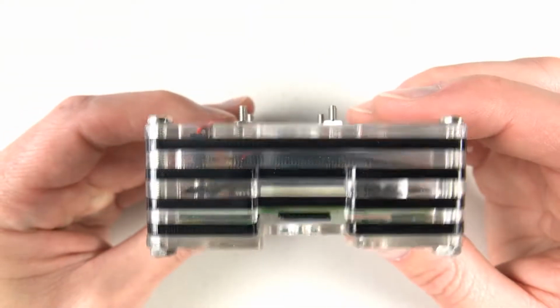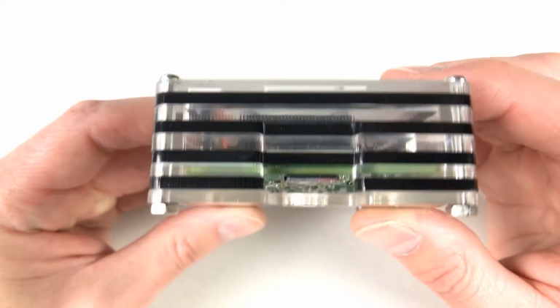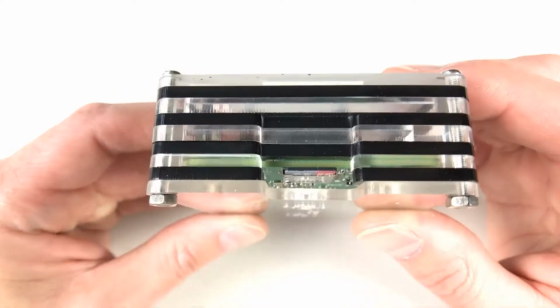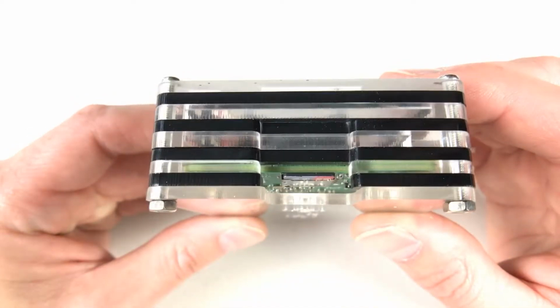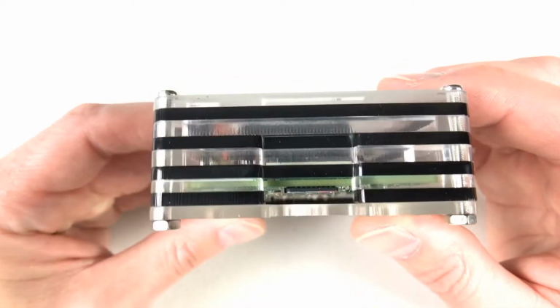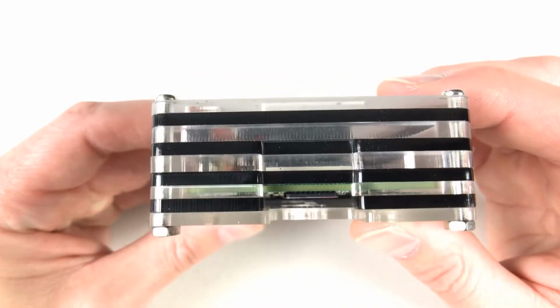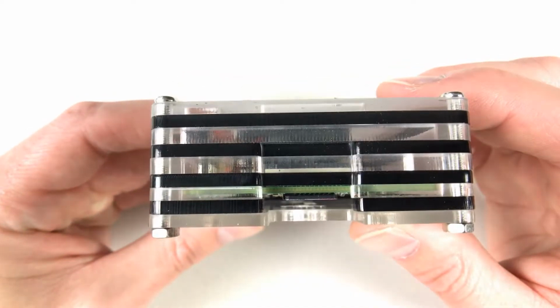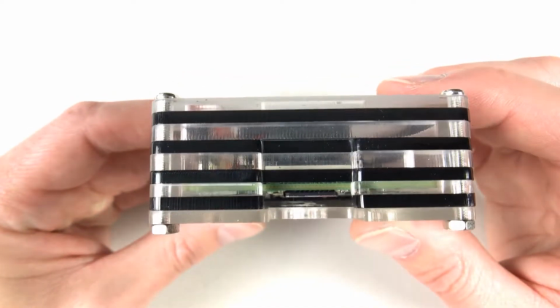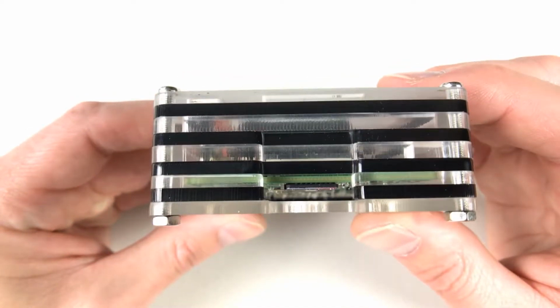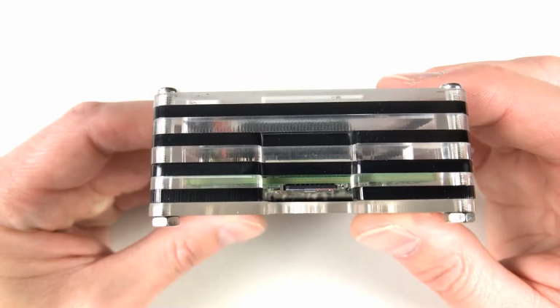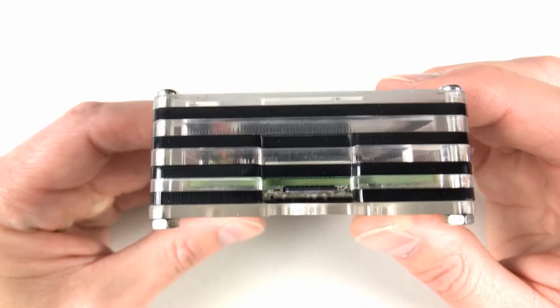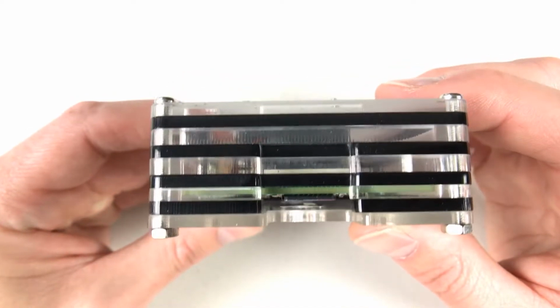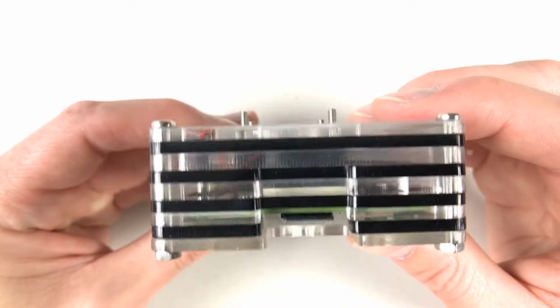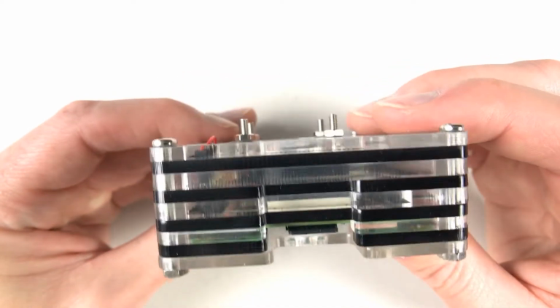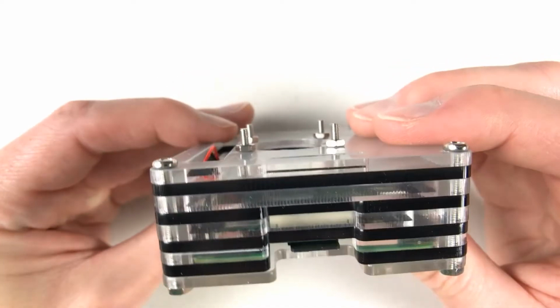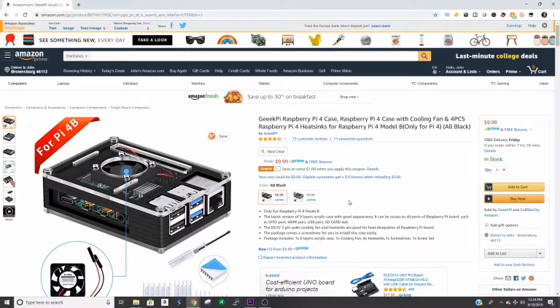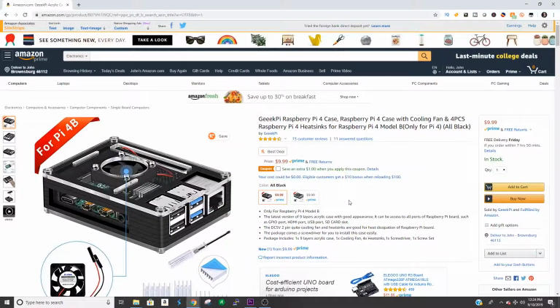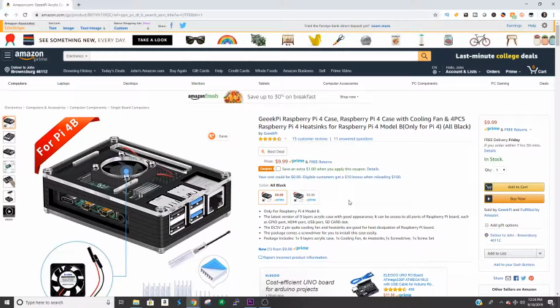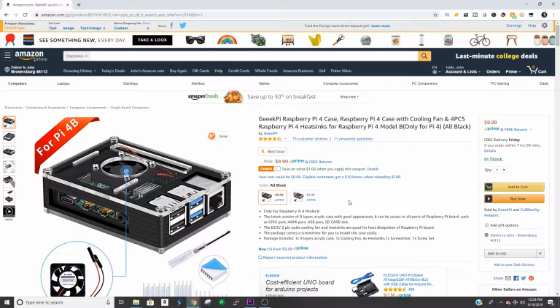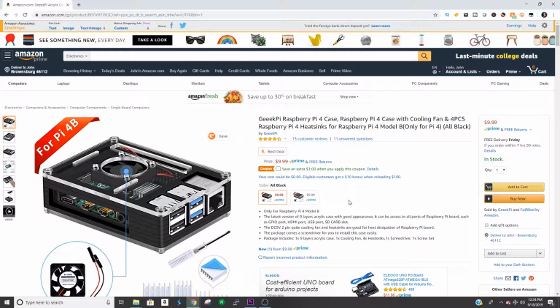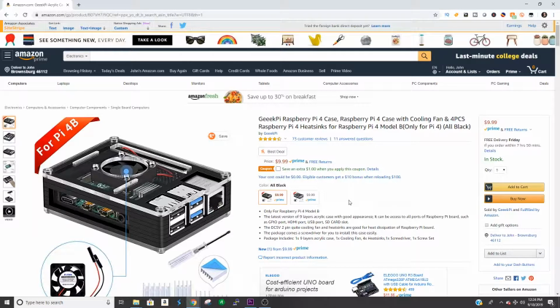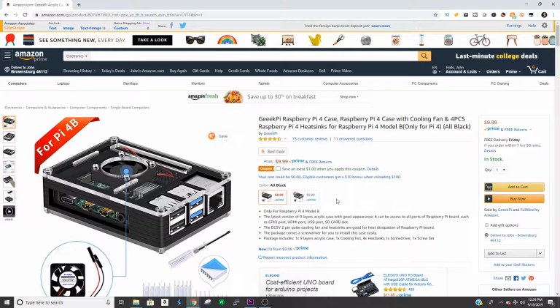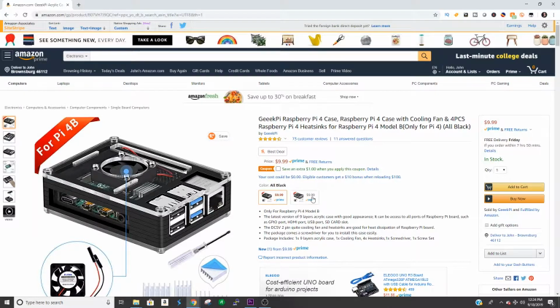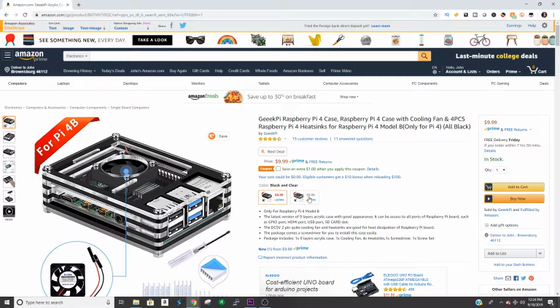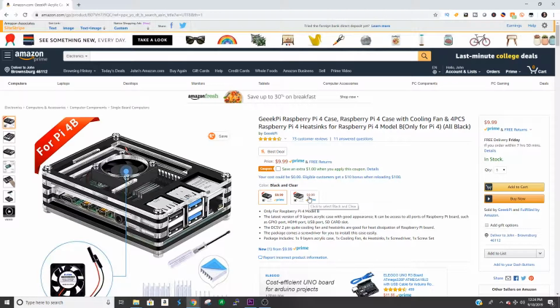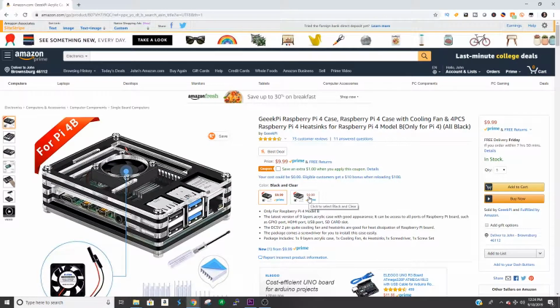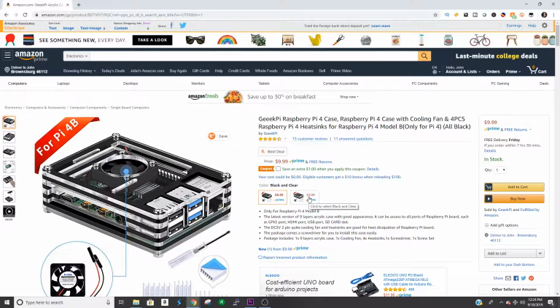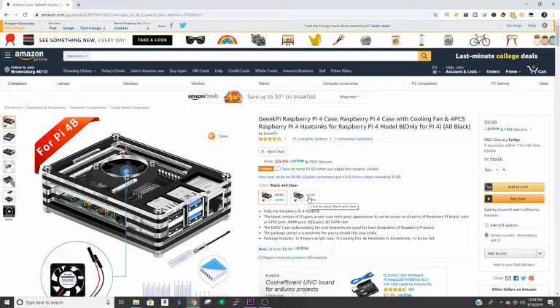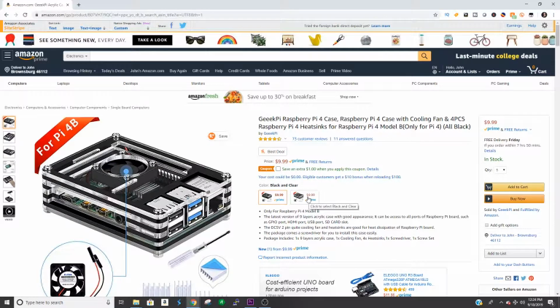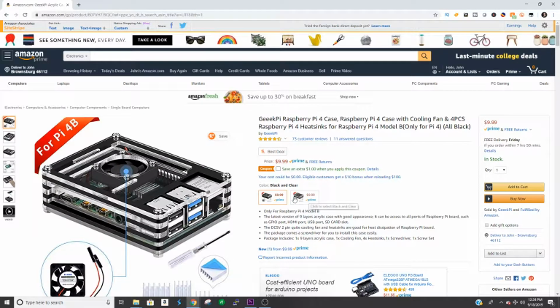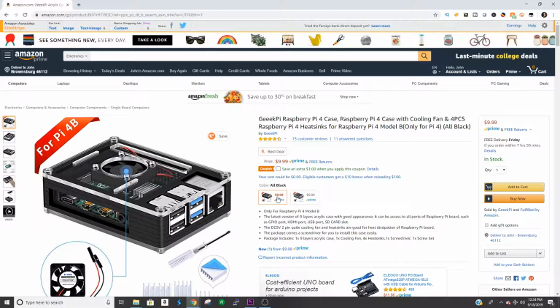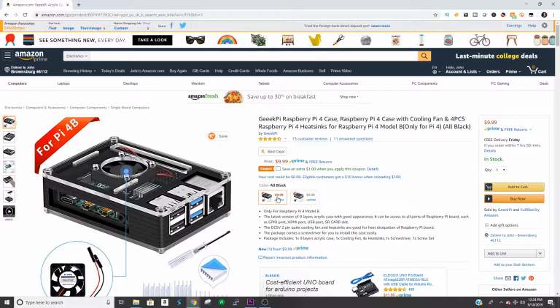I will say this one thing about the case: as far as looks go, it is a pretty good looking case. I know, it's acrylic — it's kind of really just a cheap case — but you can get it for $9 or $10 on Amazon.